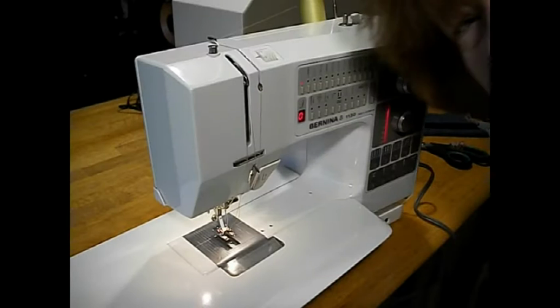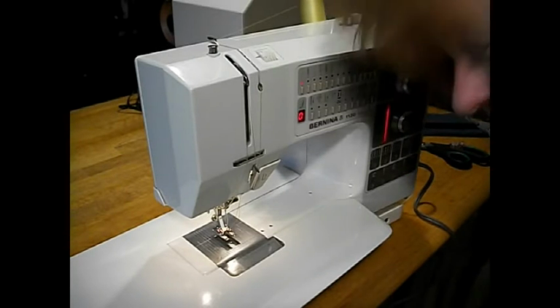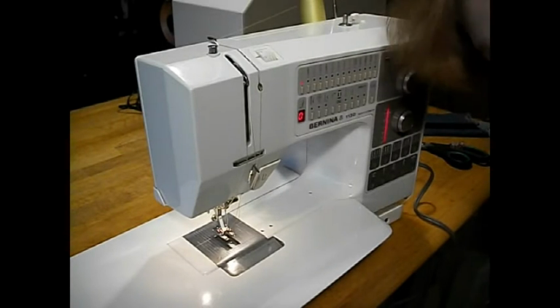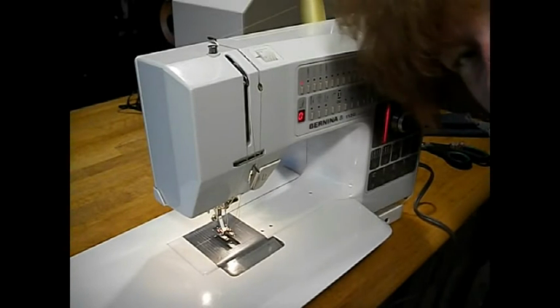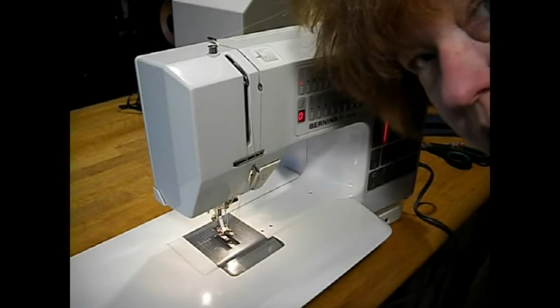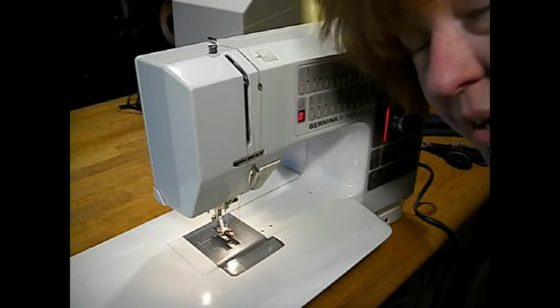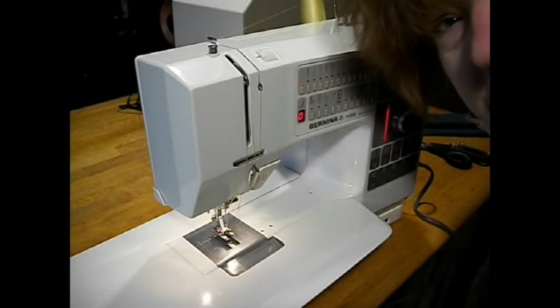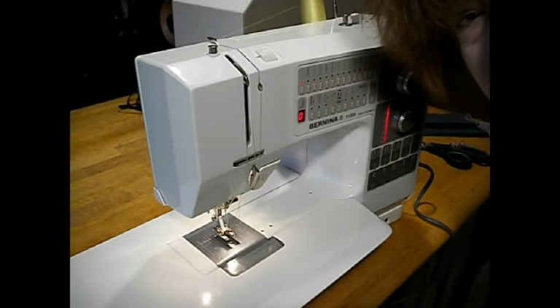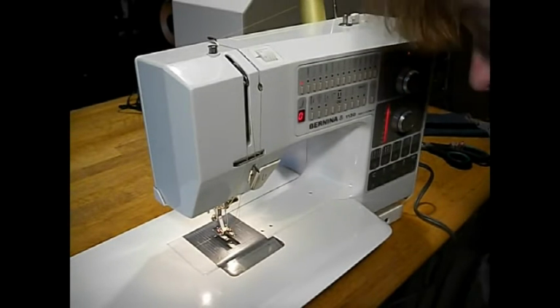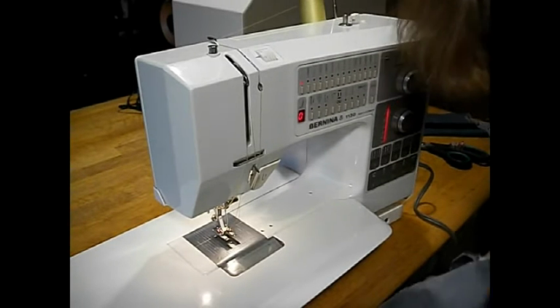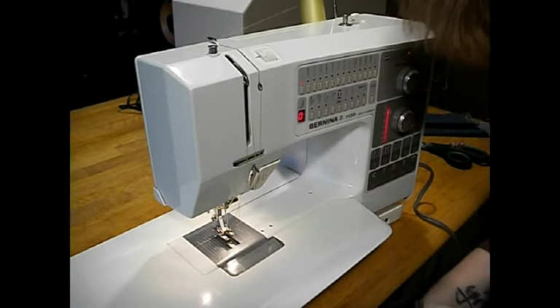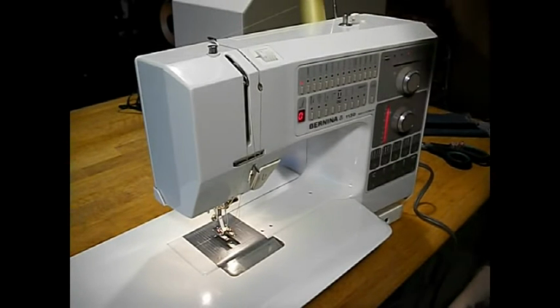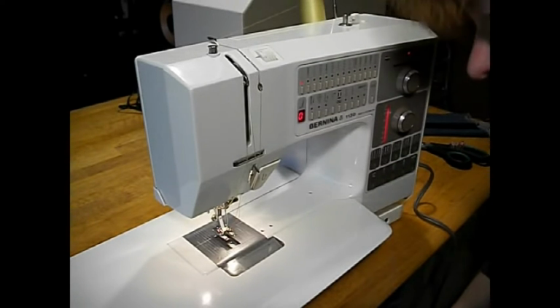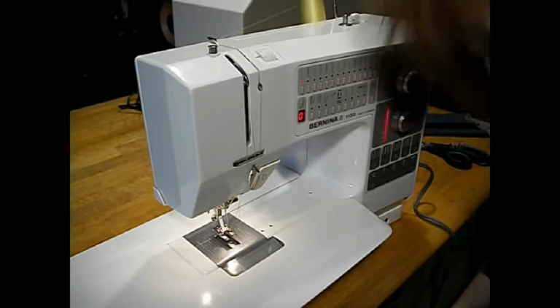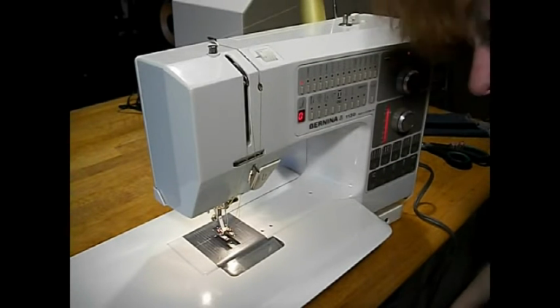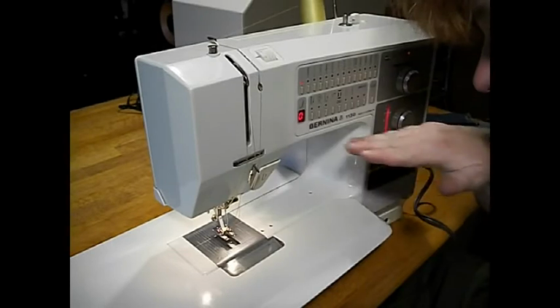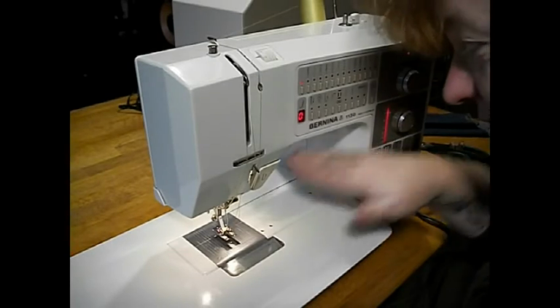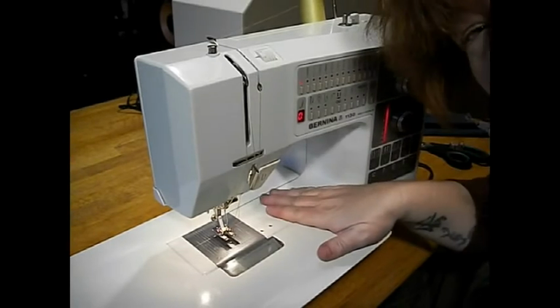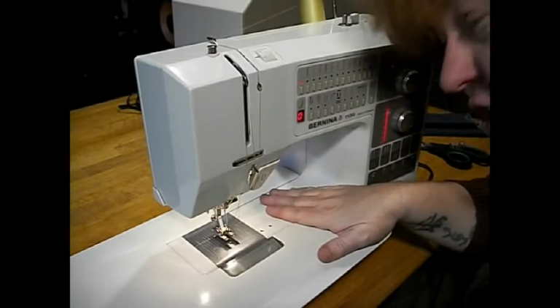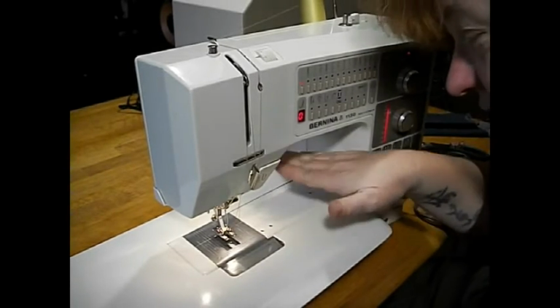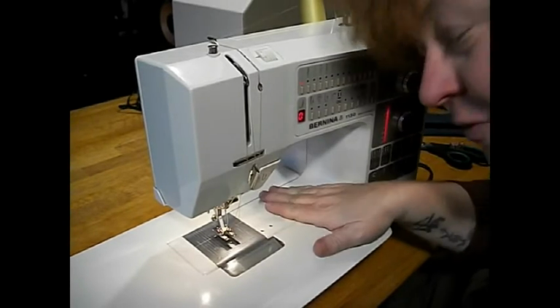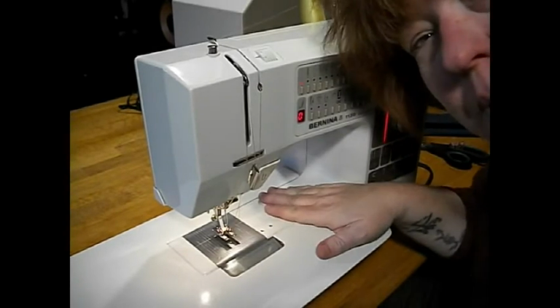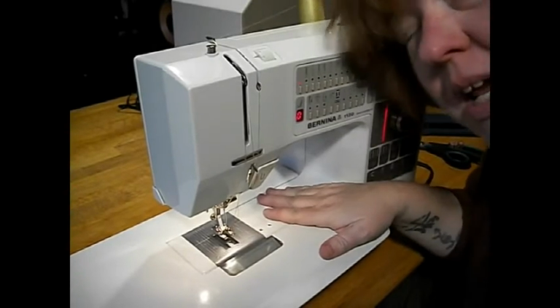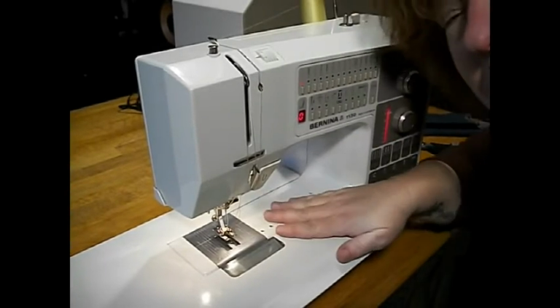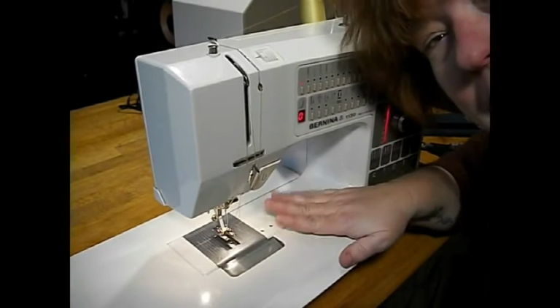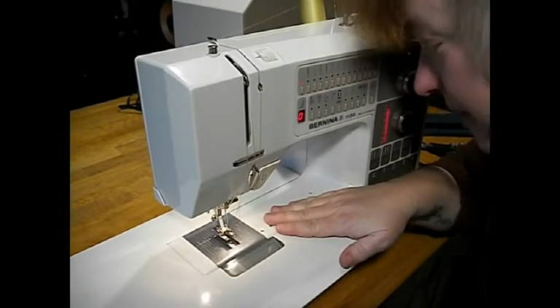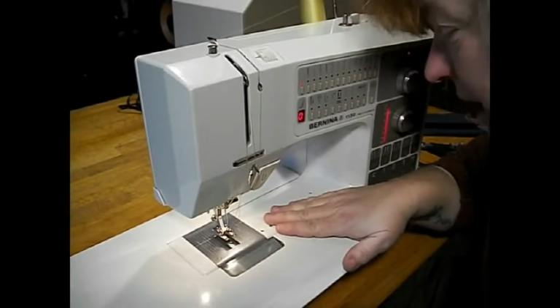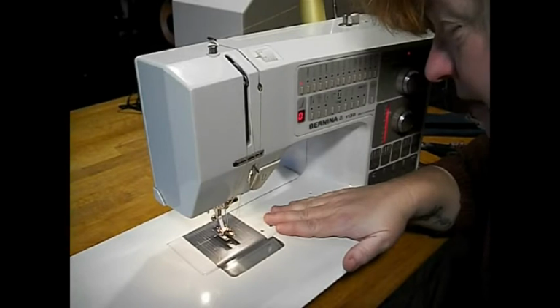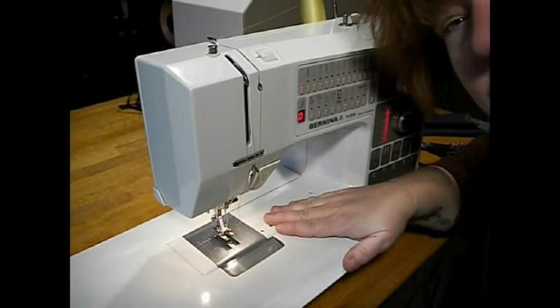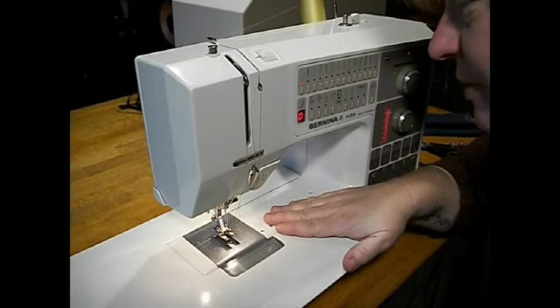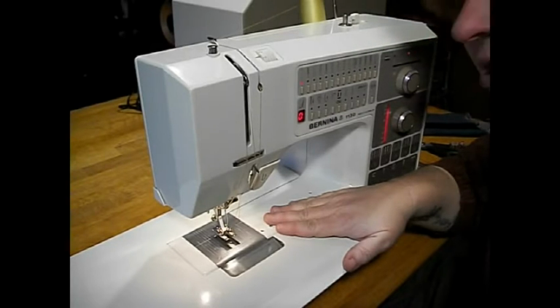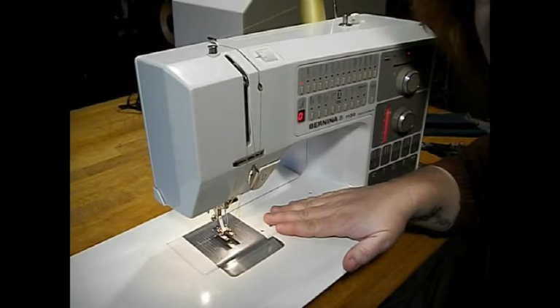Hi folks! Long time no see. It's winter out here at Stagecoach Road Sewing Machine, but we are still managing to get some cool machines off the repair bench and into new hands. Look at this beauty we've got to show you today.